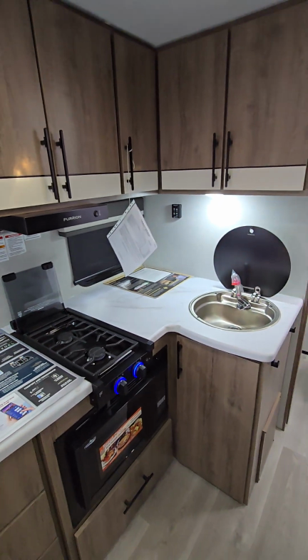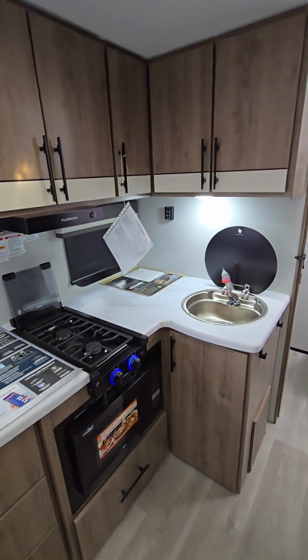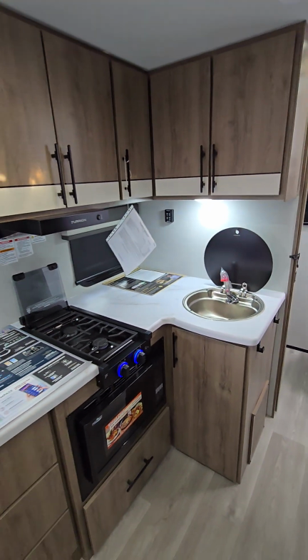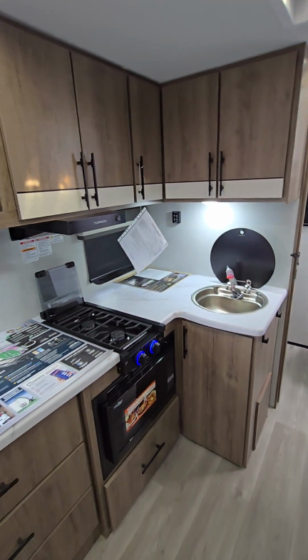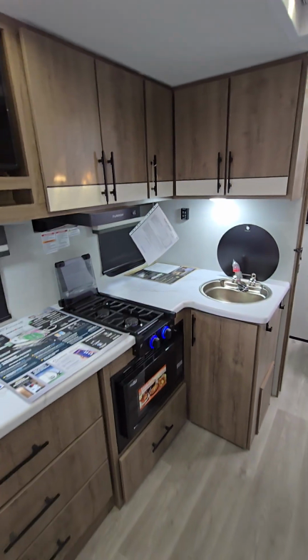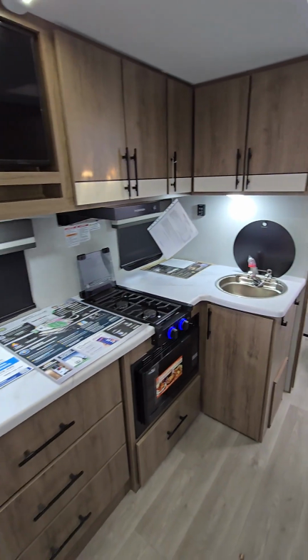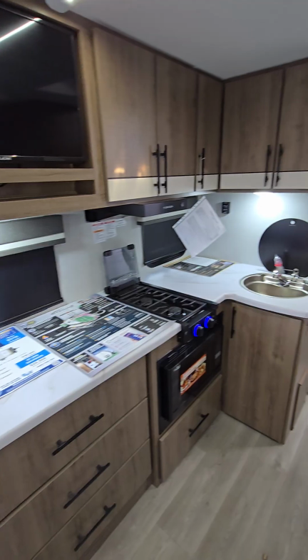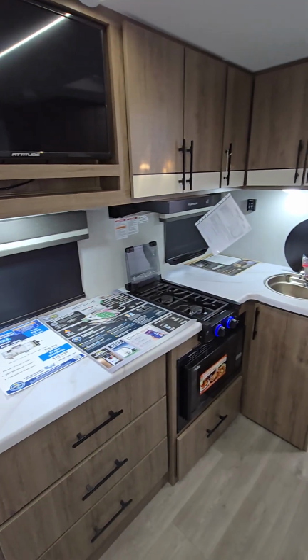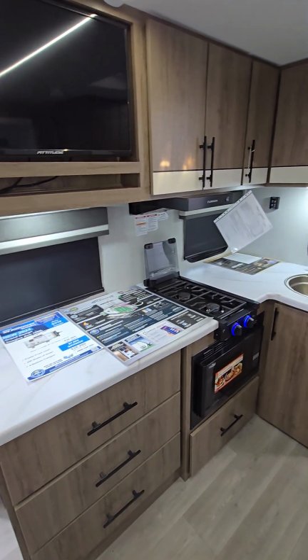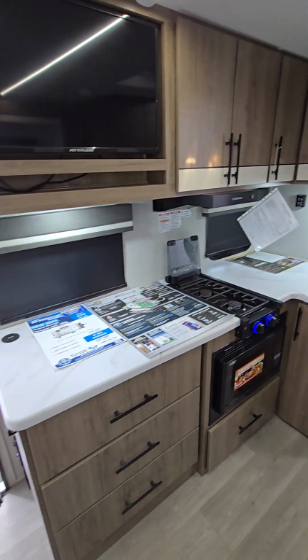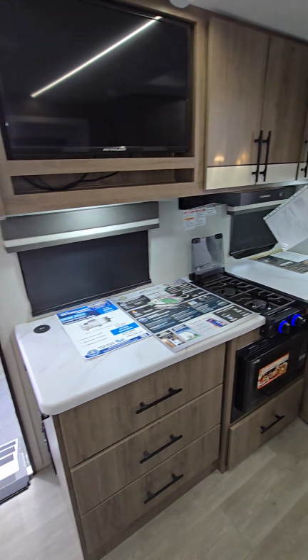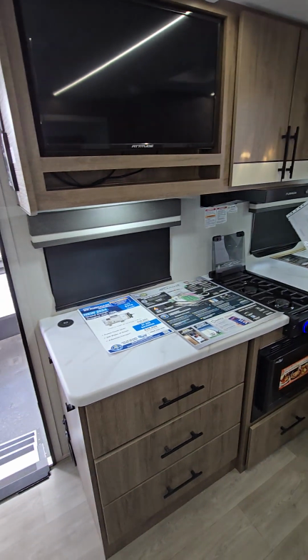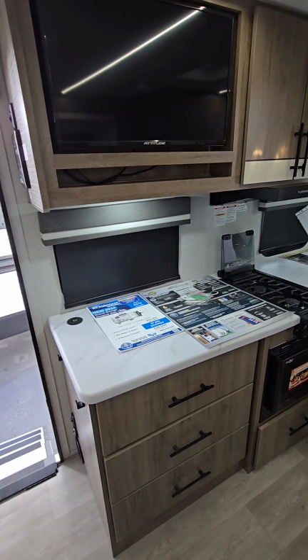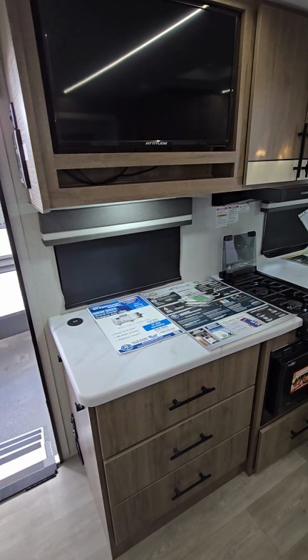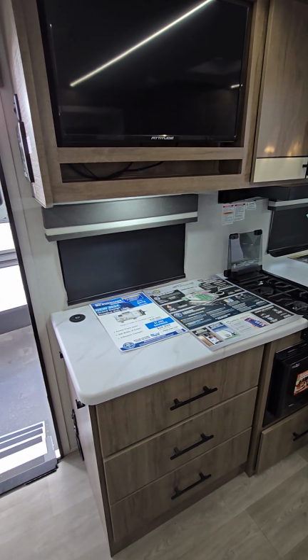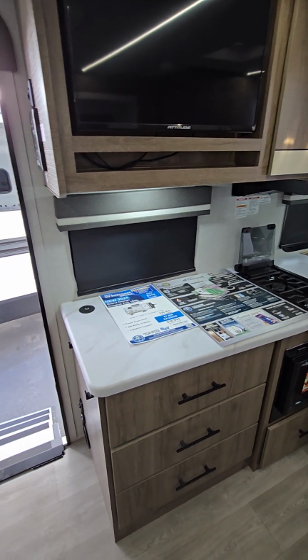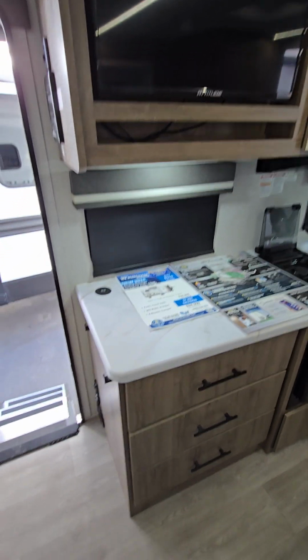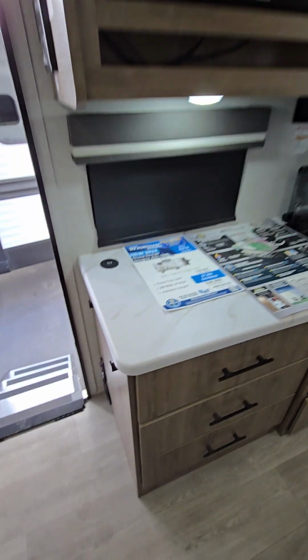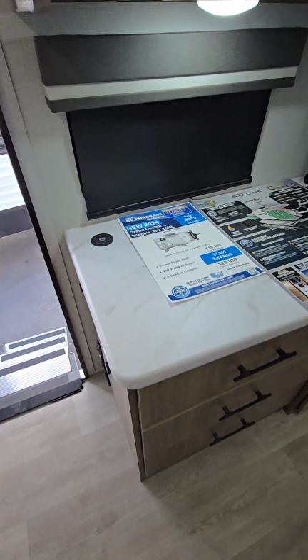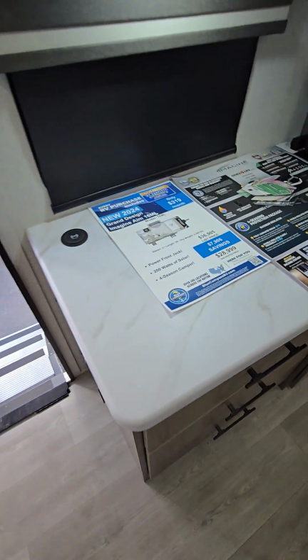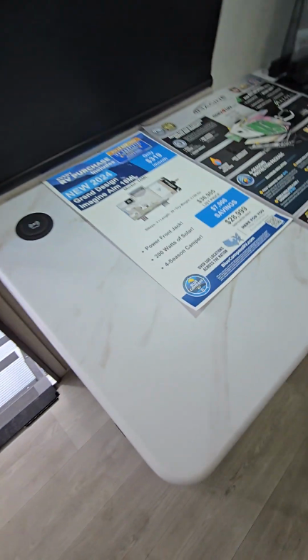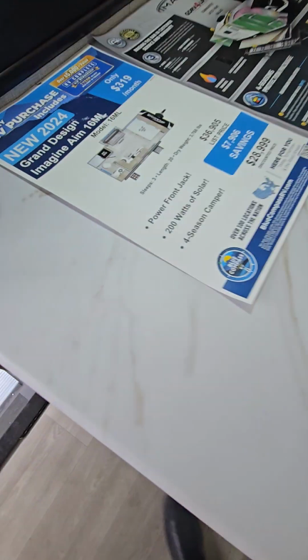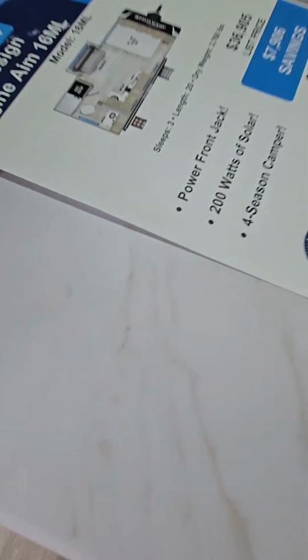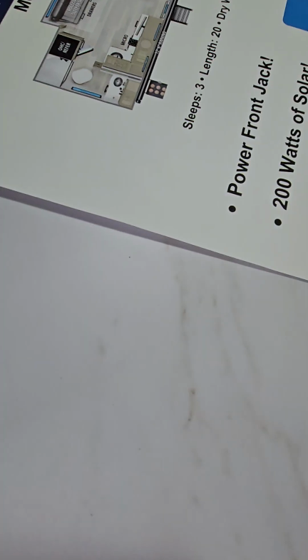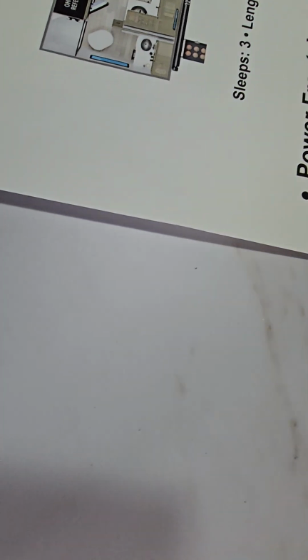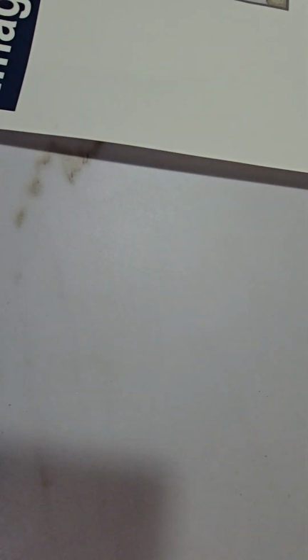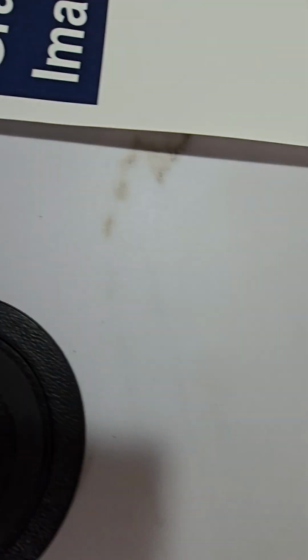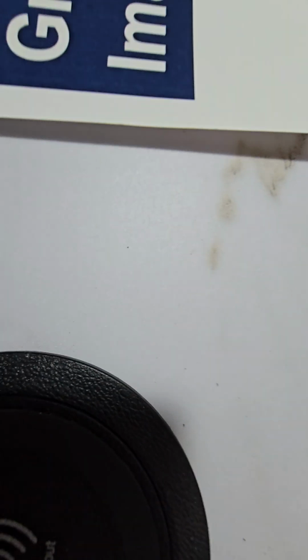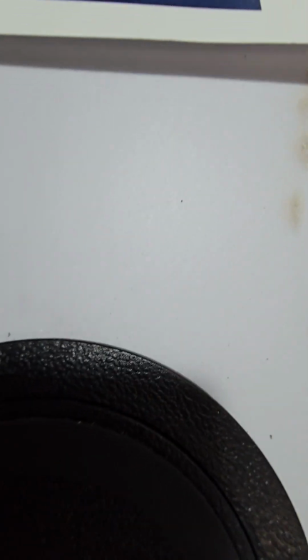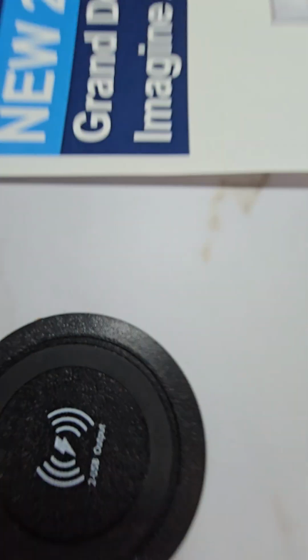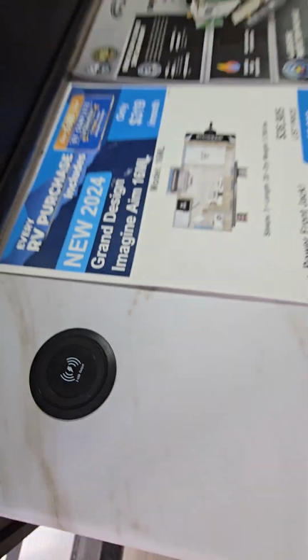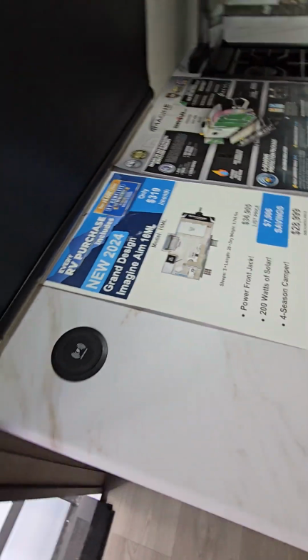Look at all the cabinets. For the size of this coach you have a beautiful kitchen, and right here you literally just set your phone on this surface and it starts charging.